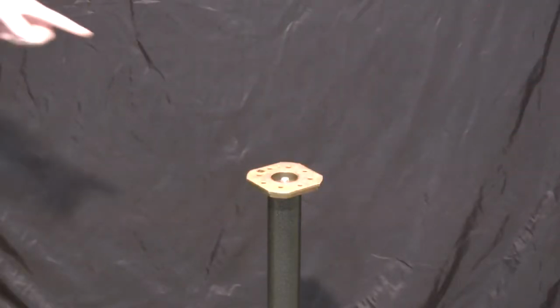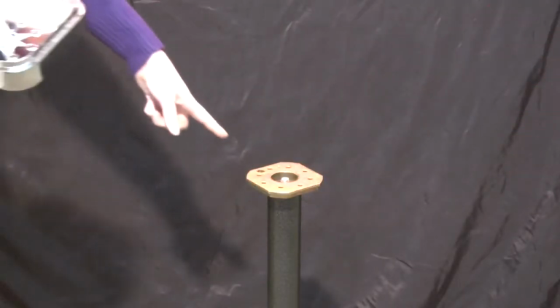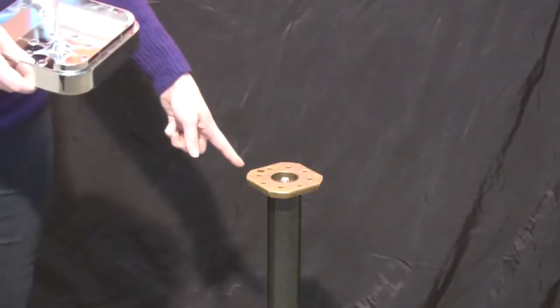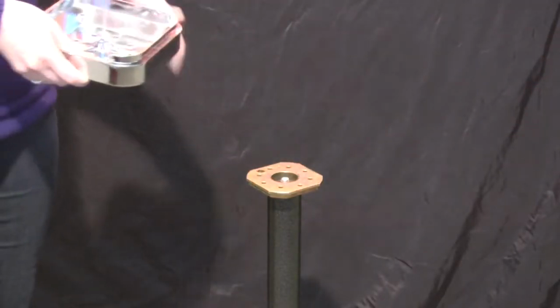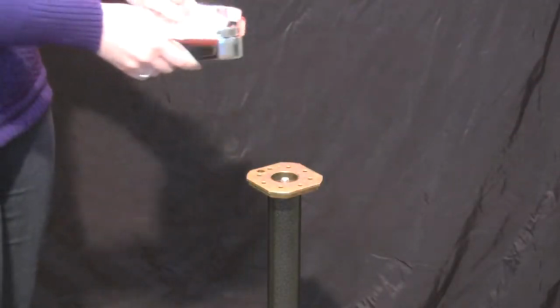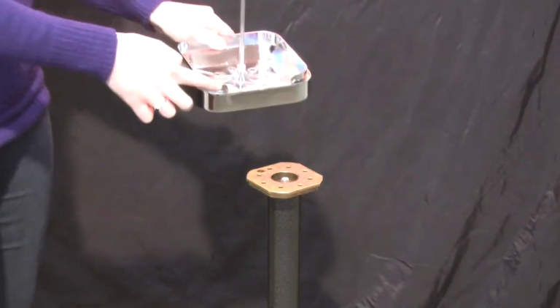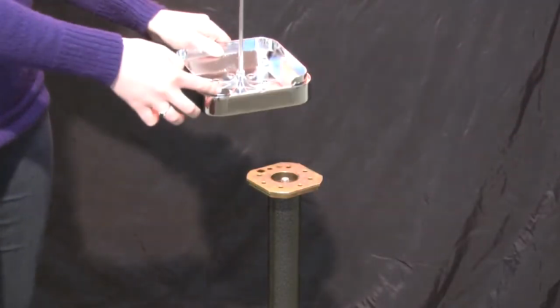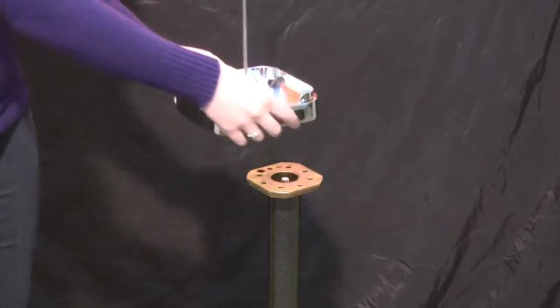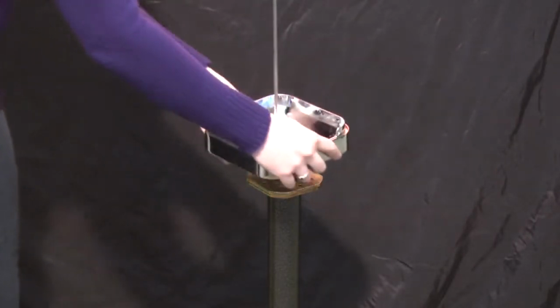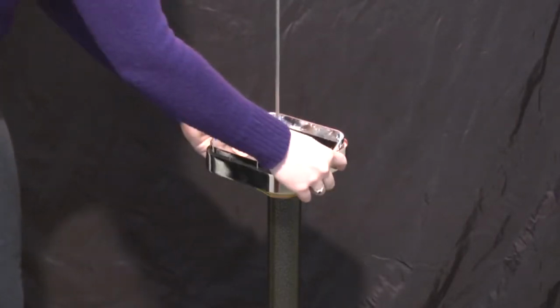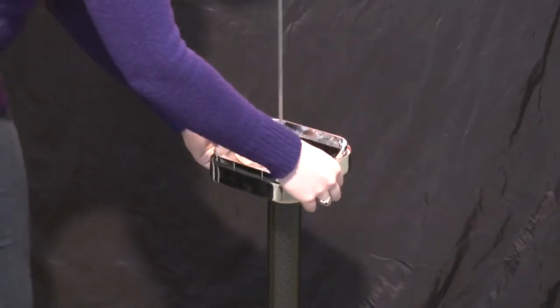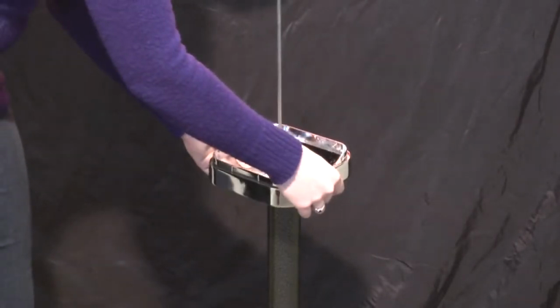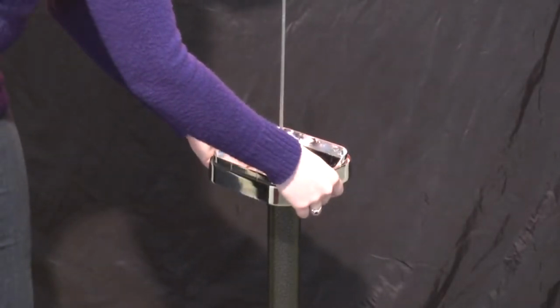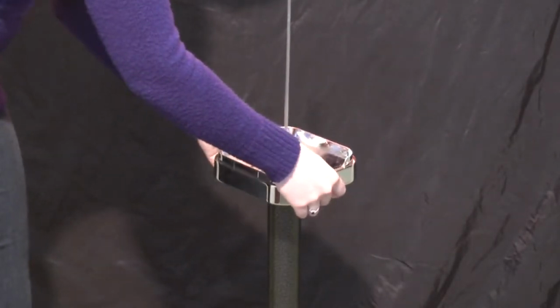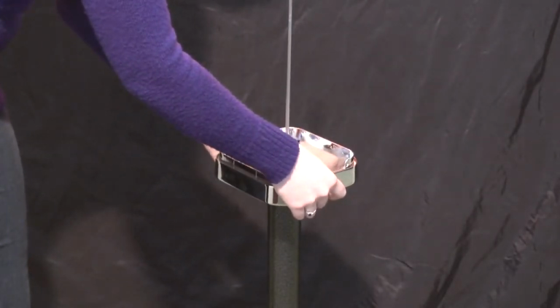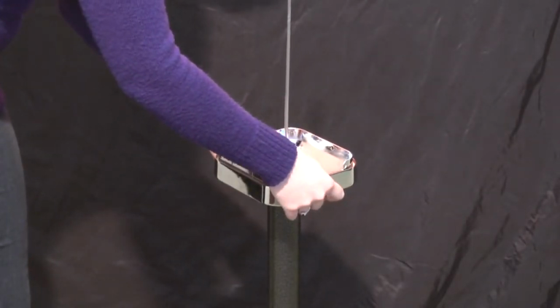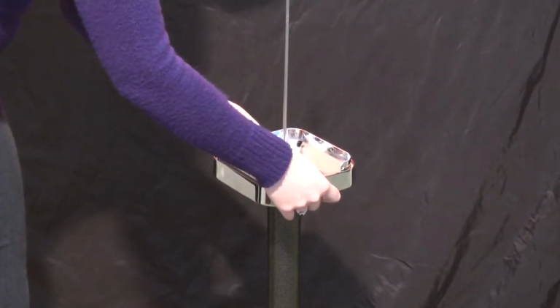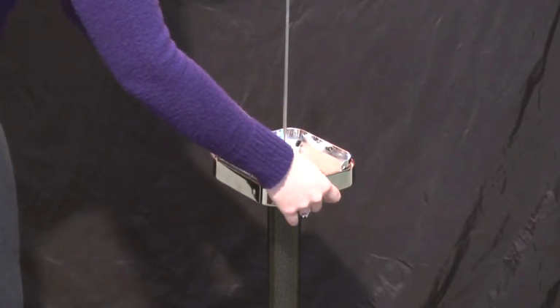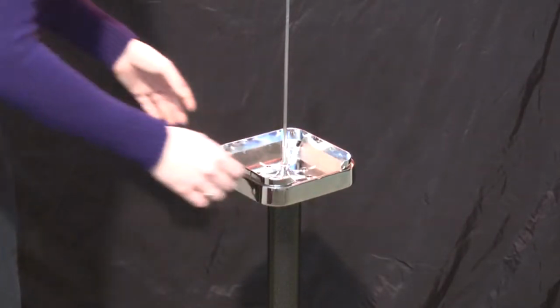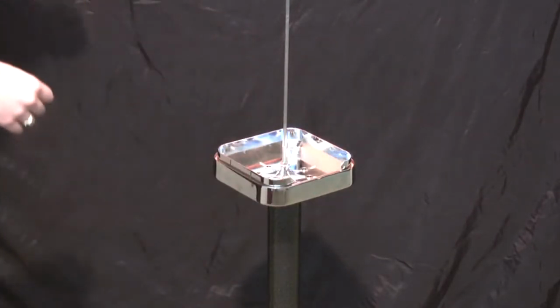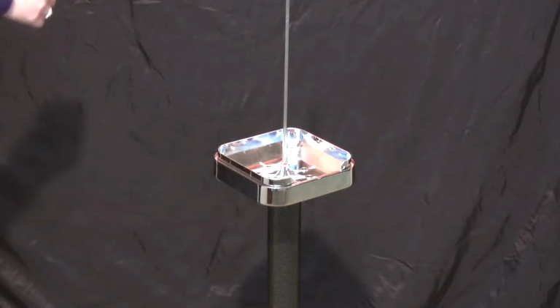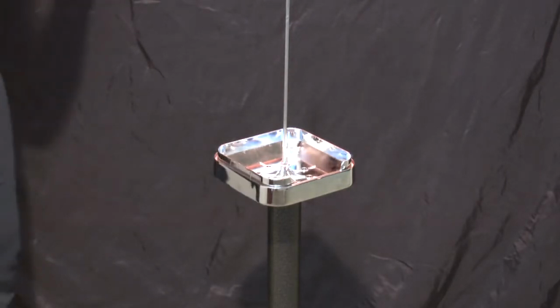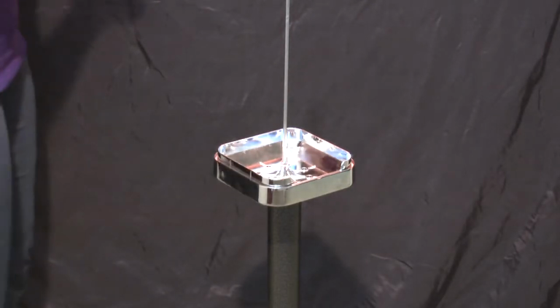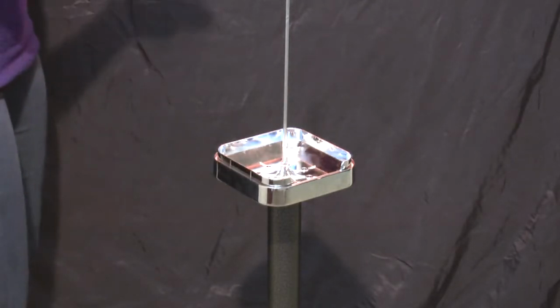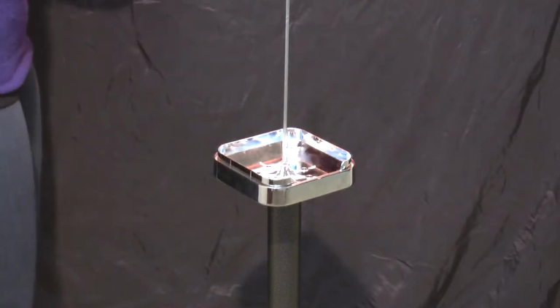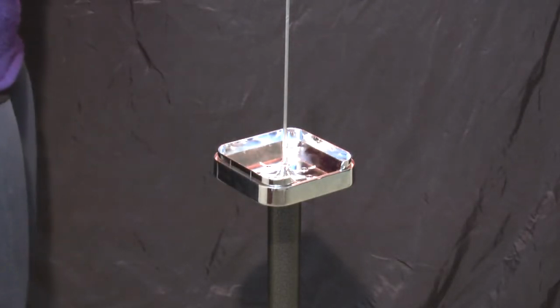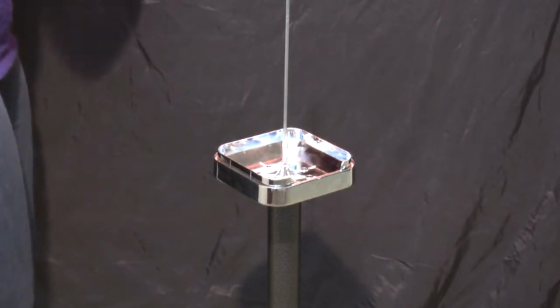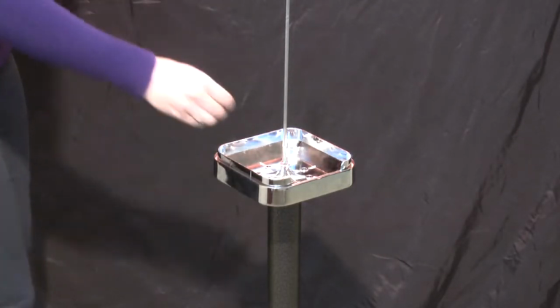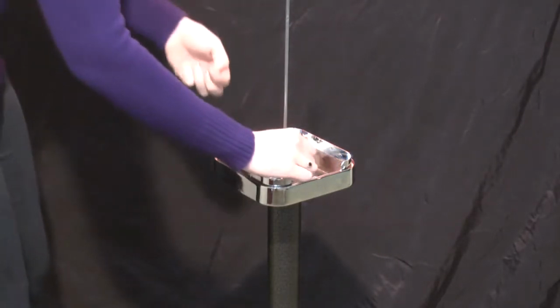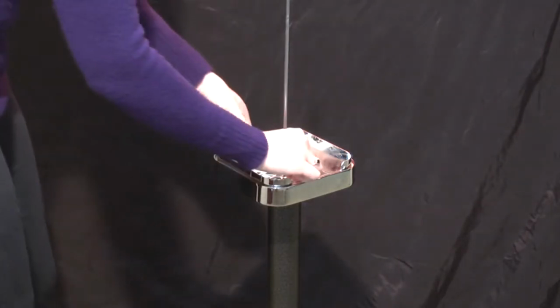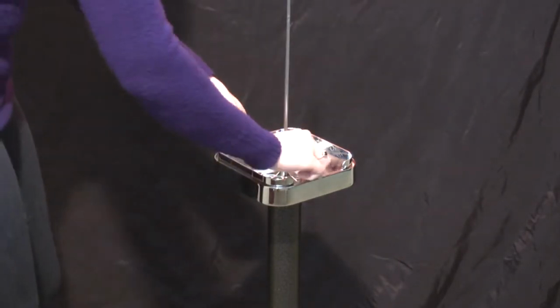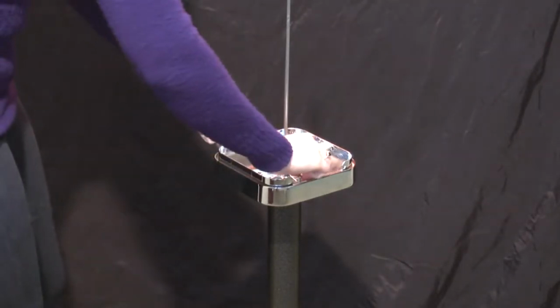Place the base on the stand, lining up the holes. Use the screws provided, placing them in the four holes and then tighten them.